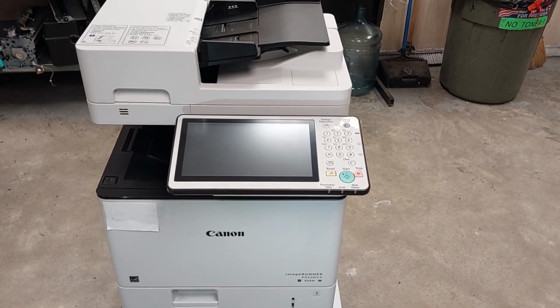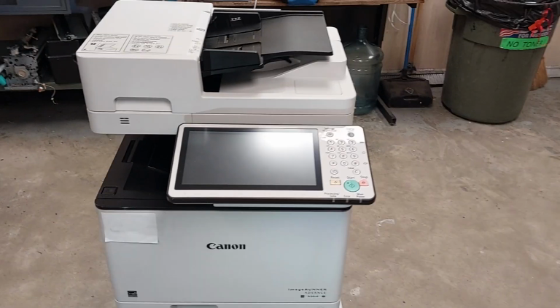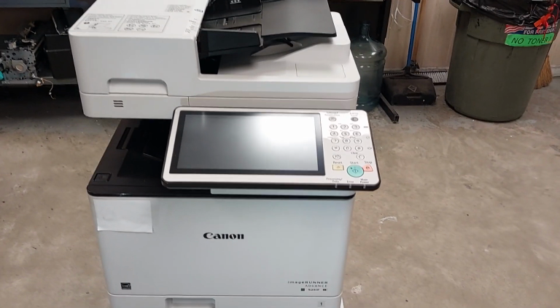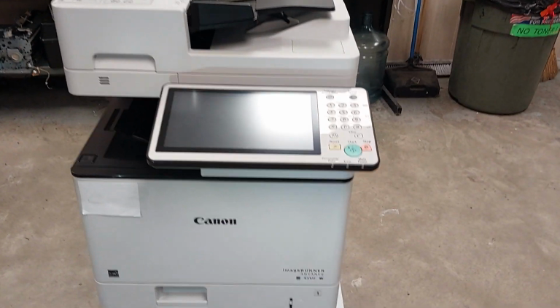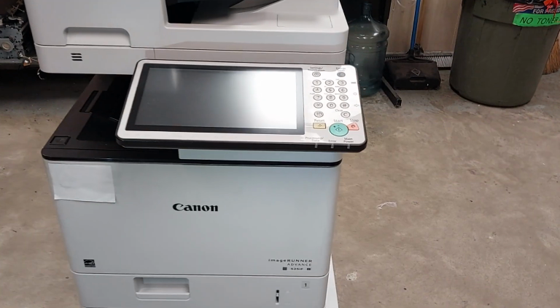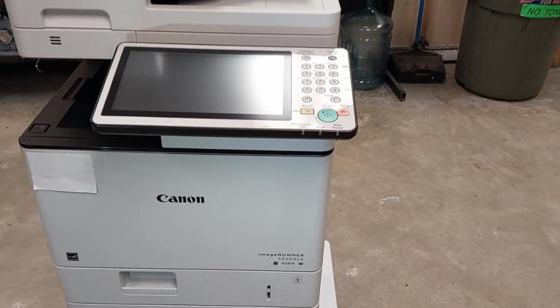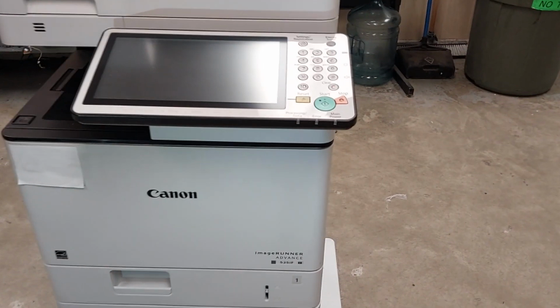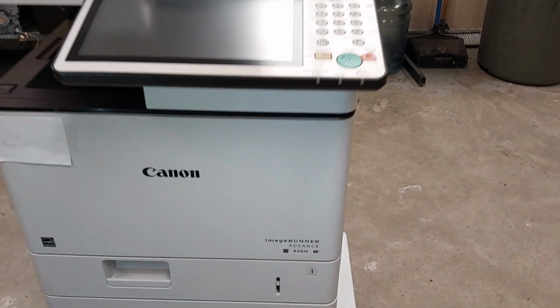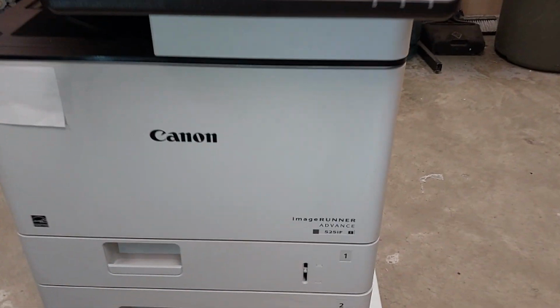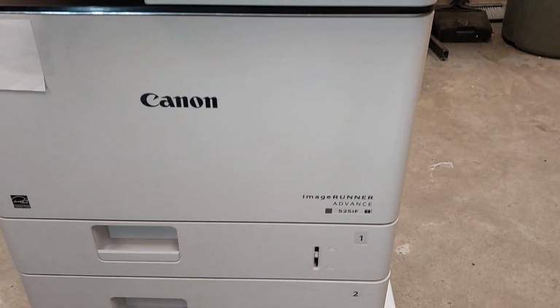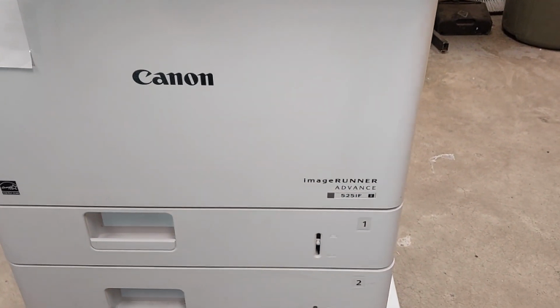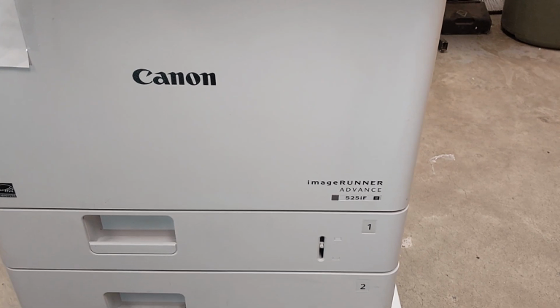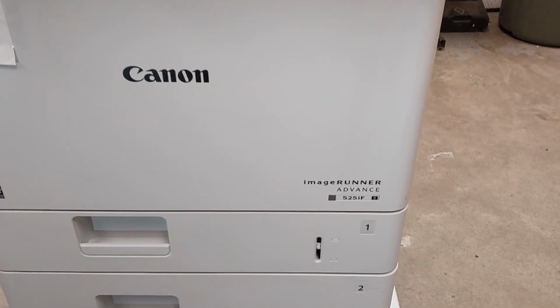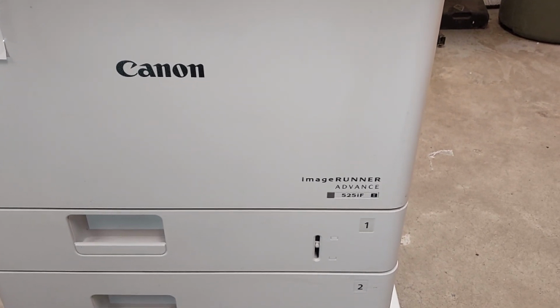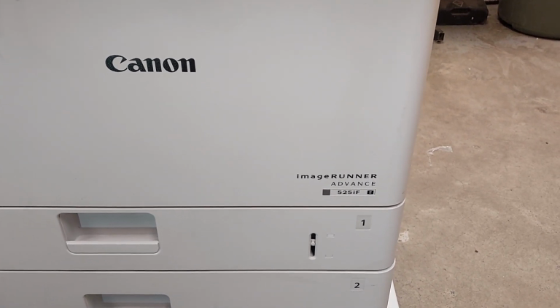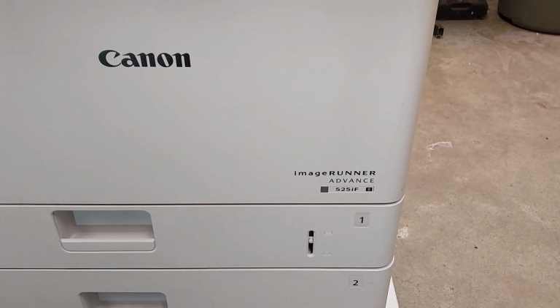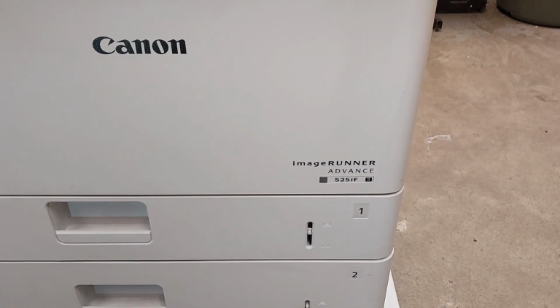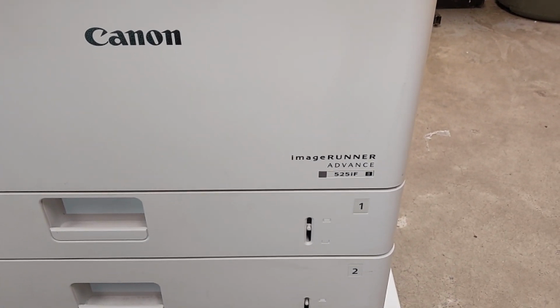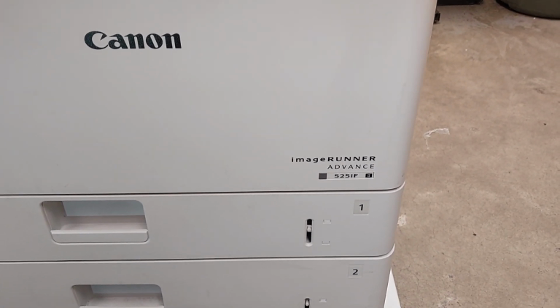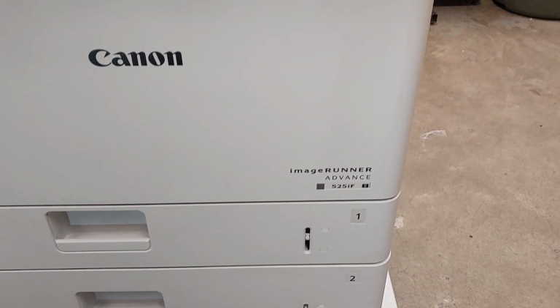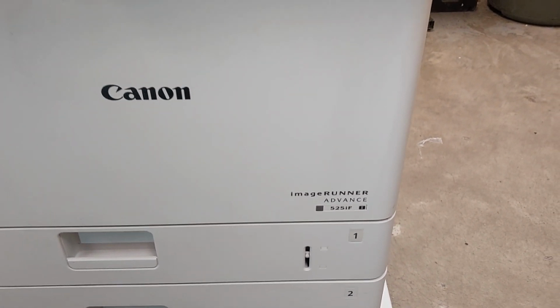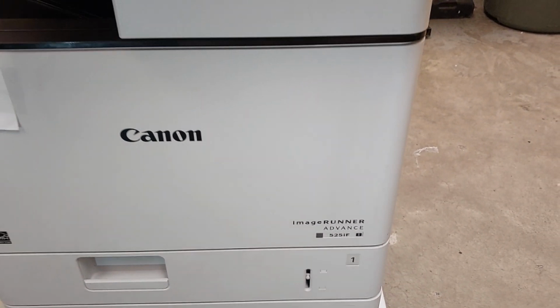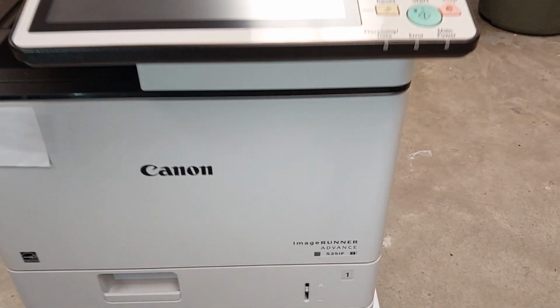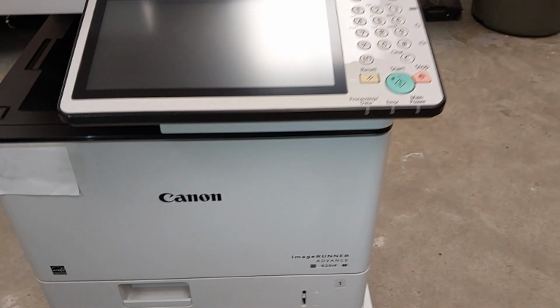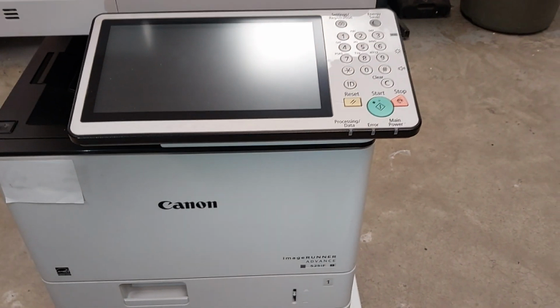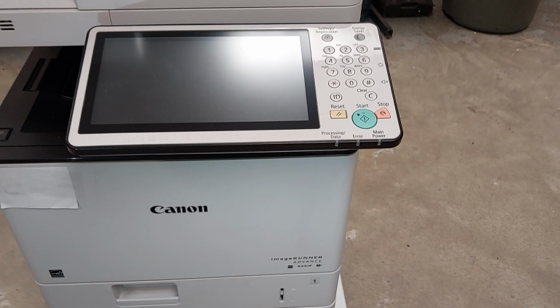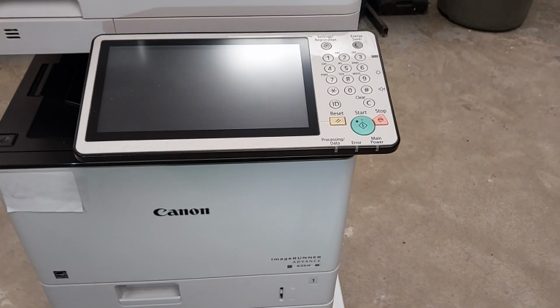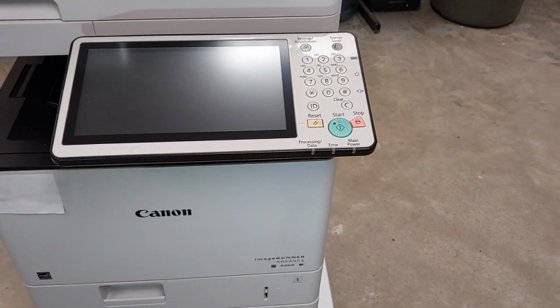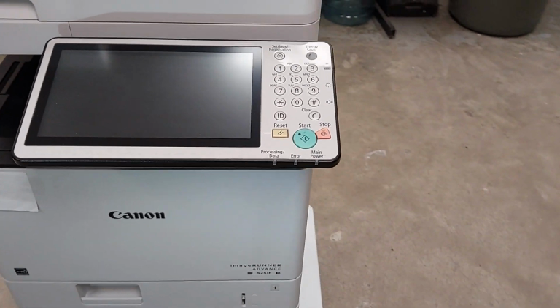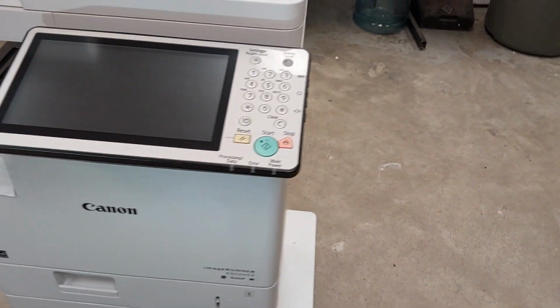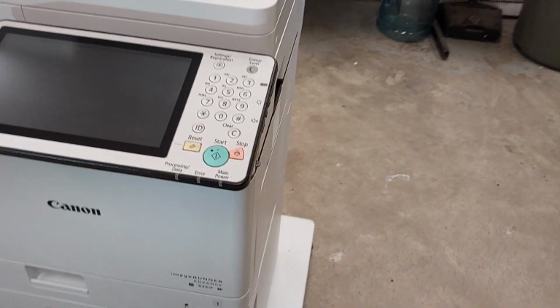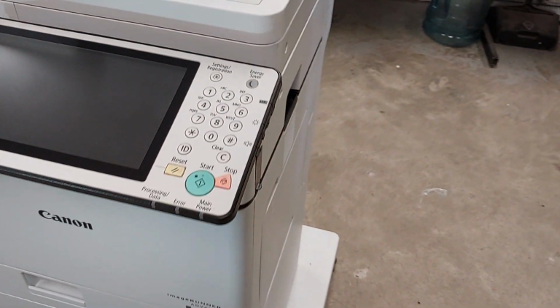This is a short video of the Canon IR525IF and we're going to show you how to replace the transfer roller assembly.